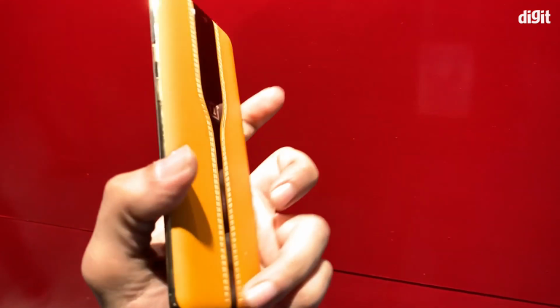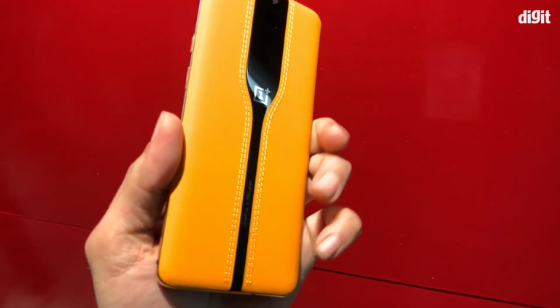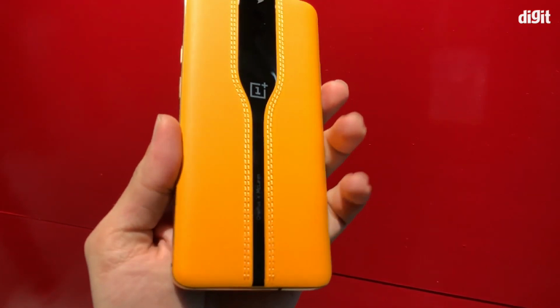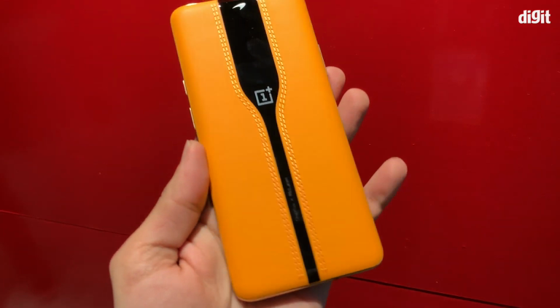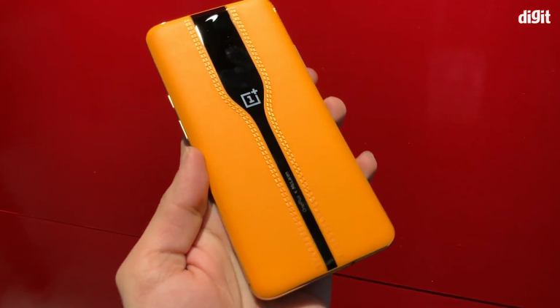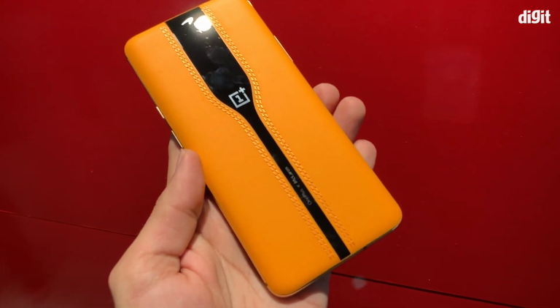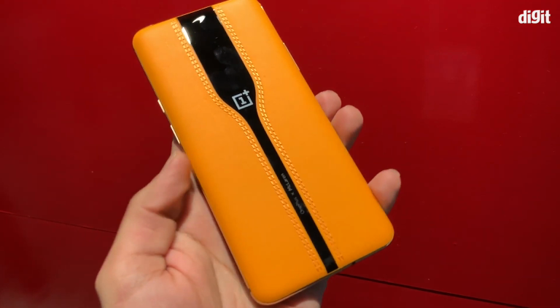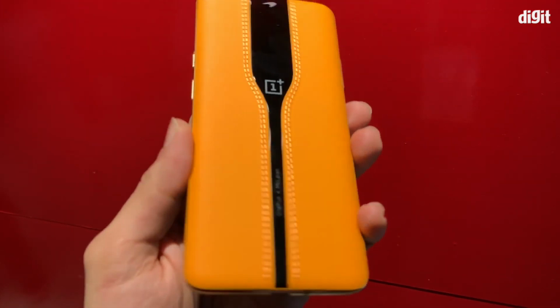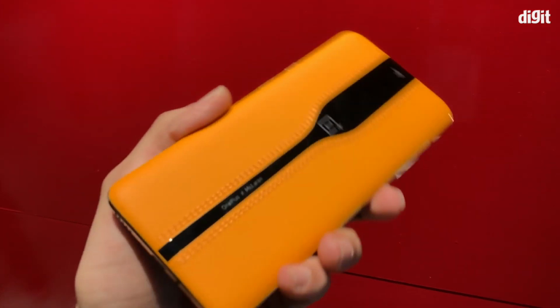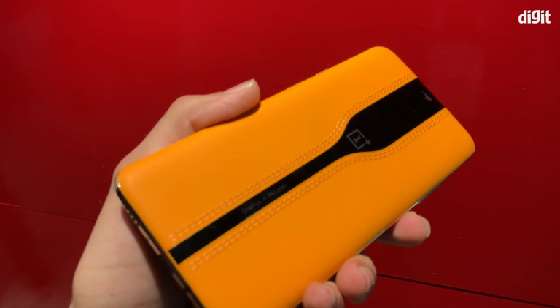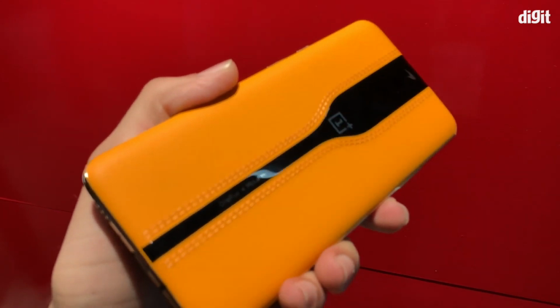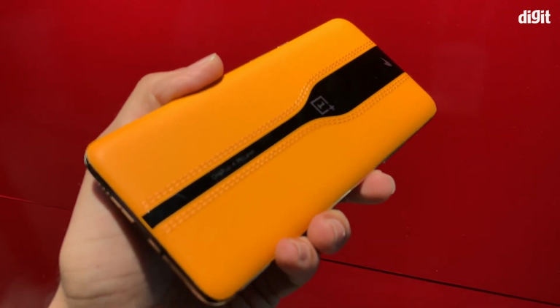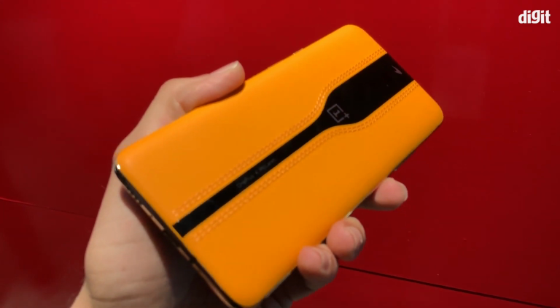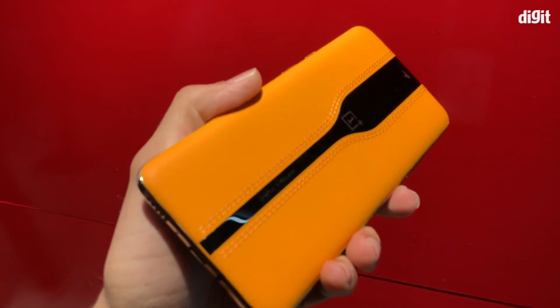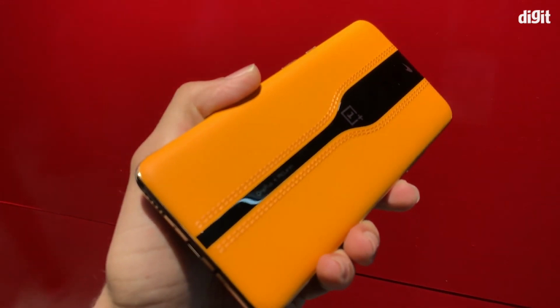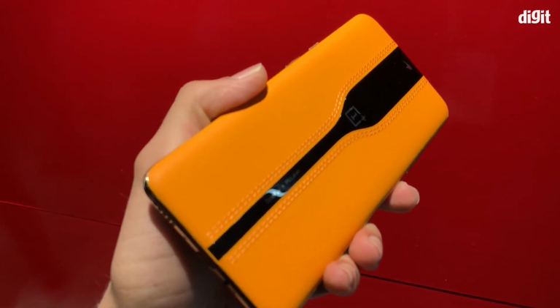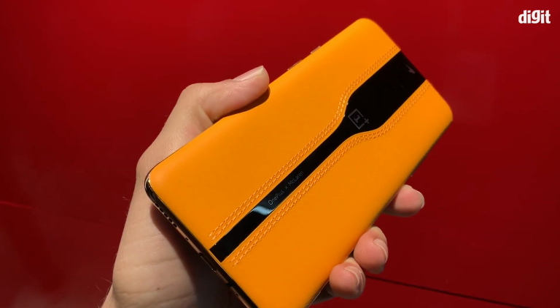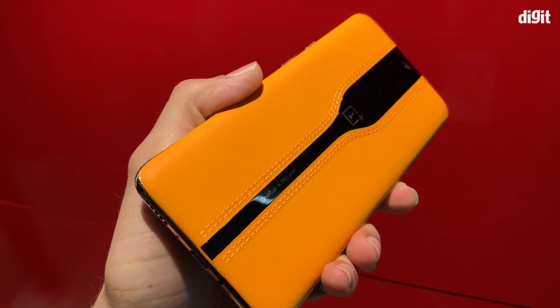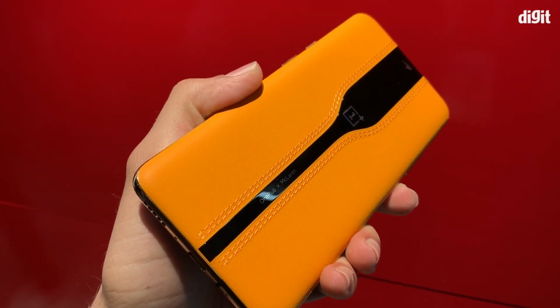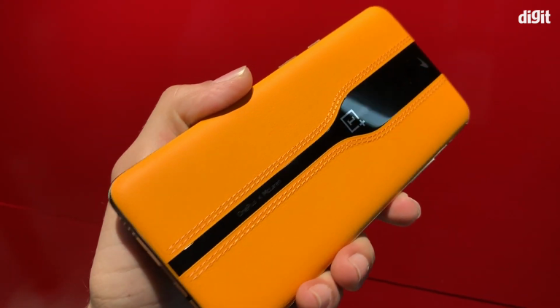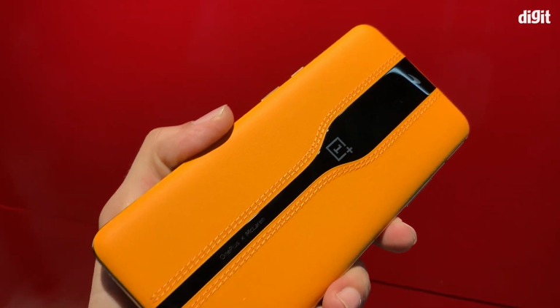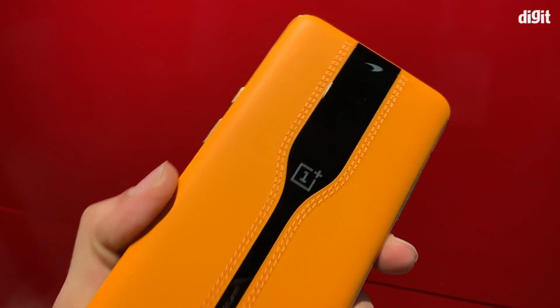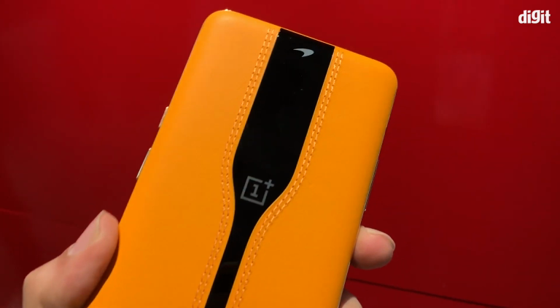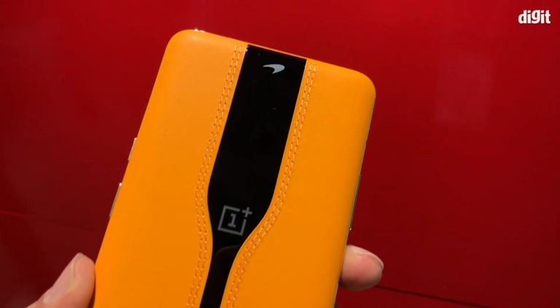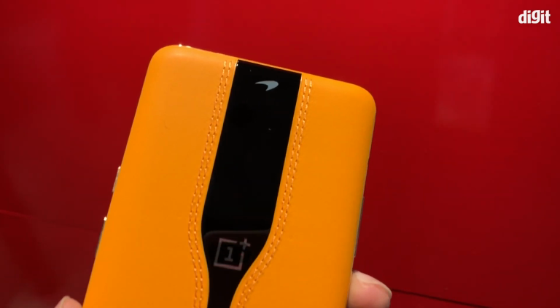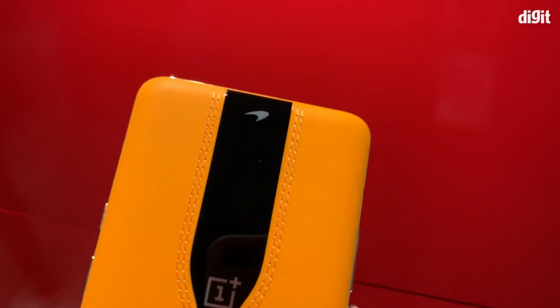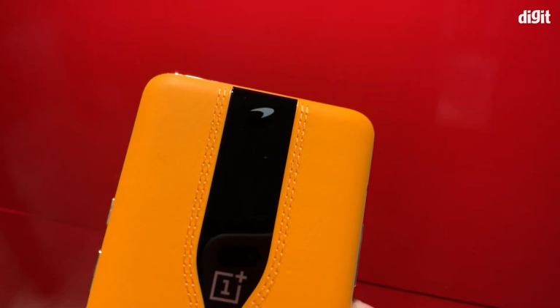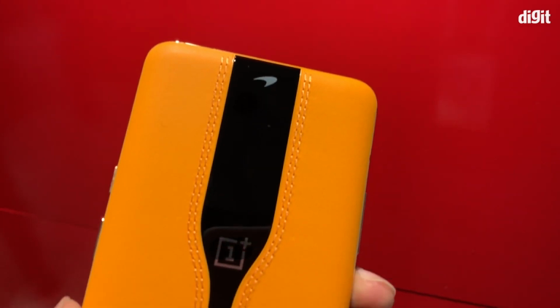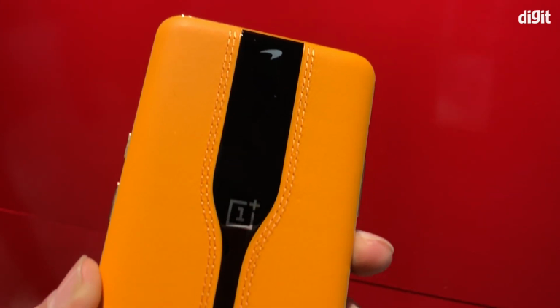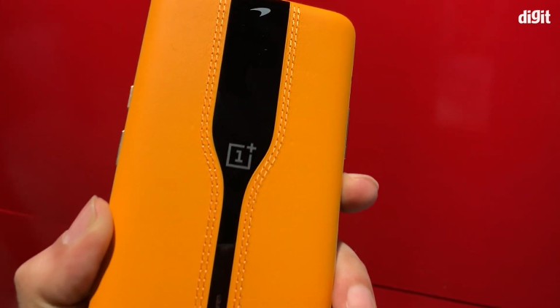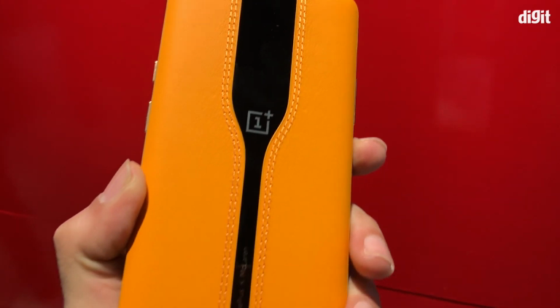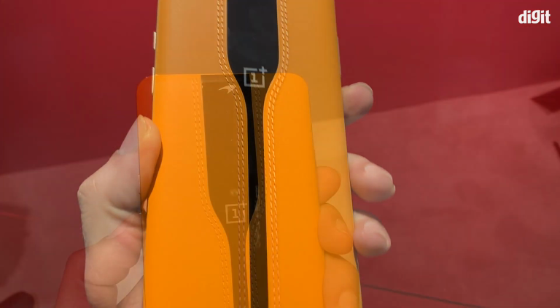Normally smartphones have oxidized aluminum. This is the first time in the smartphone industry that a smartphone has a PVD aluminum finish around the sides. The unique thing about this smartphone, however, is the back.